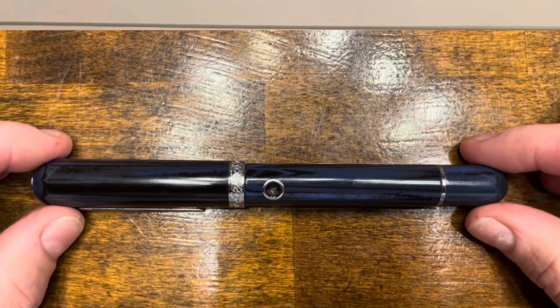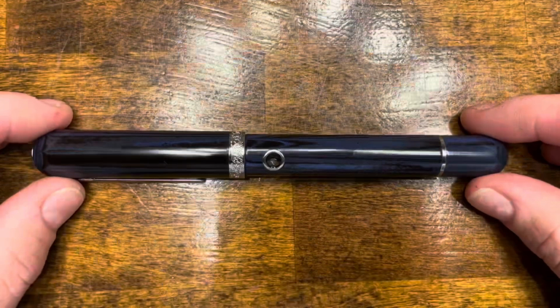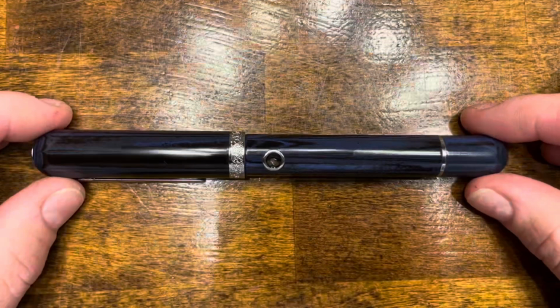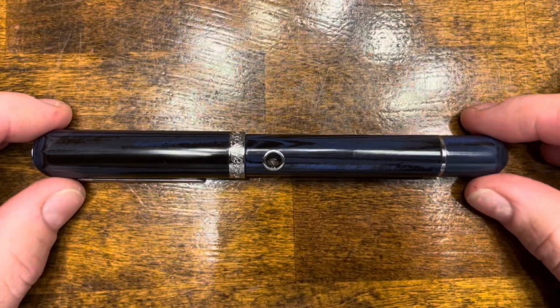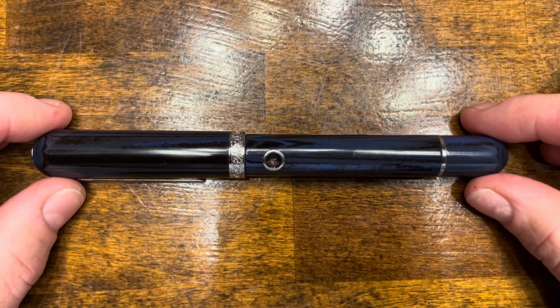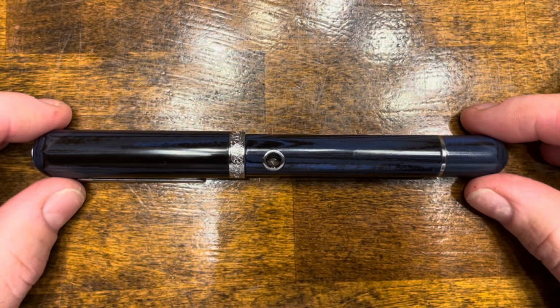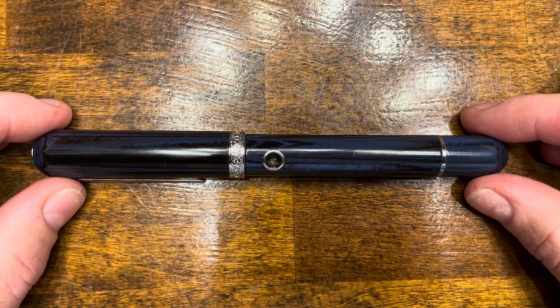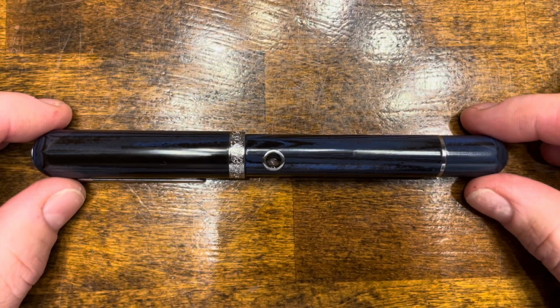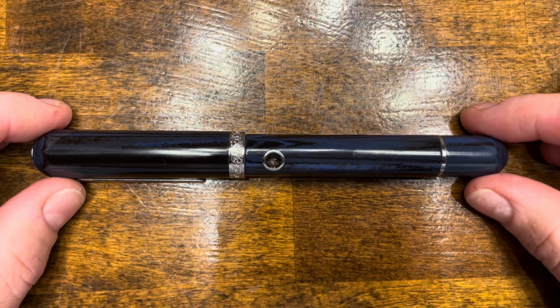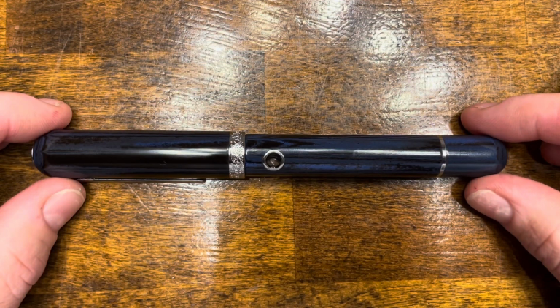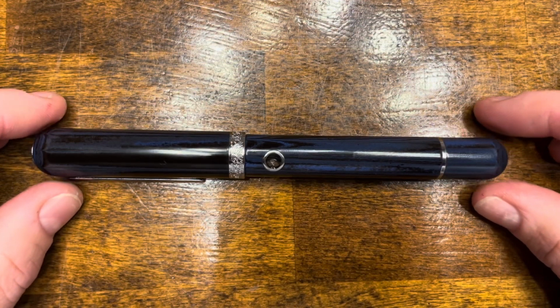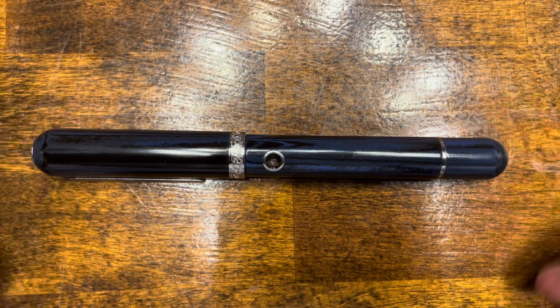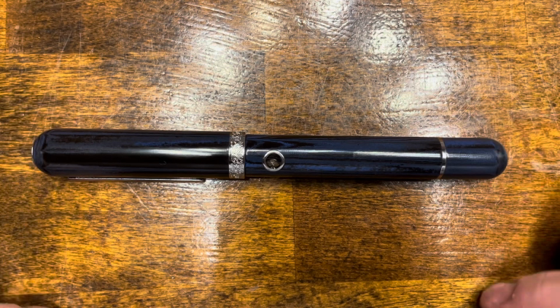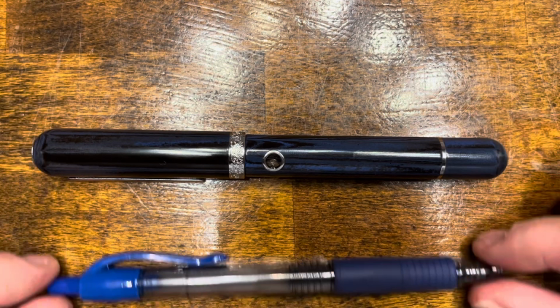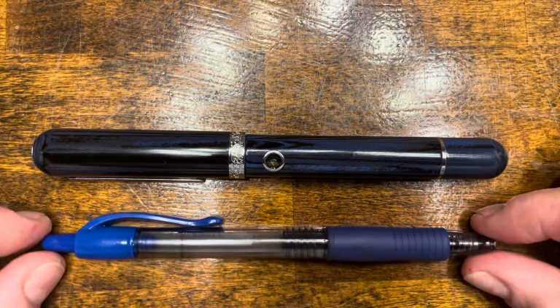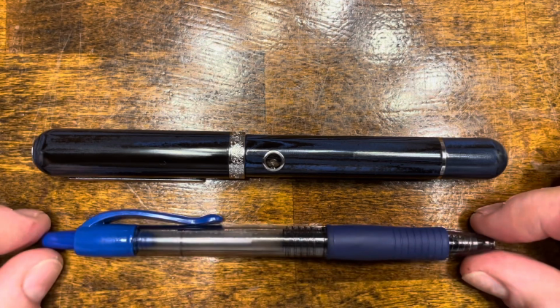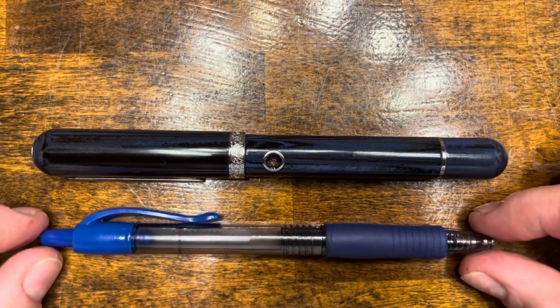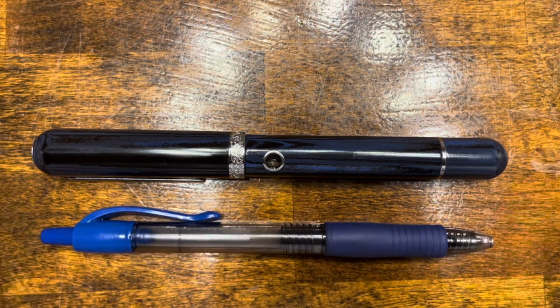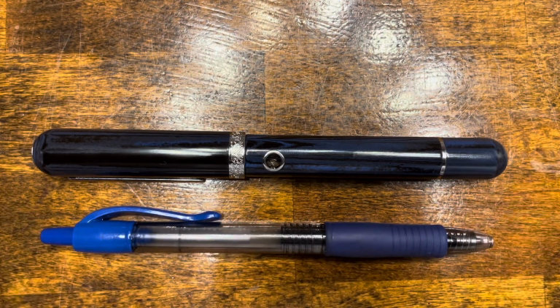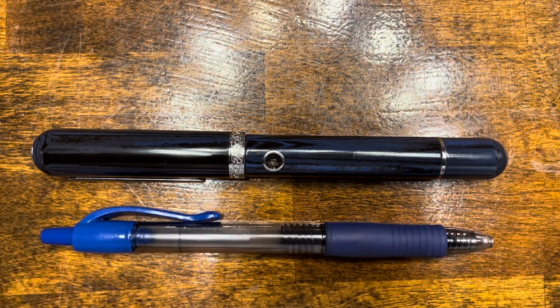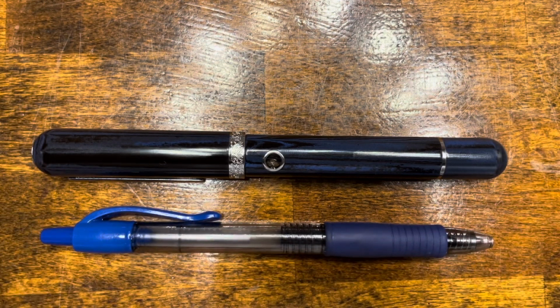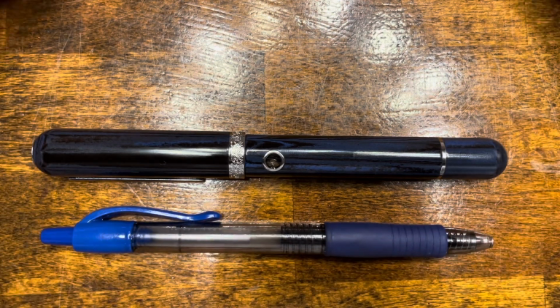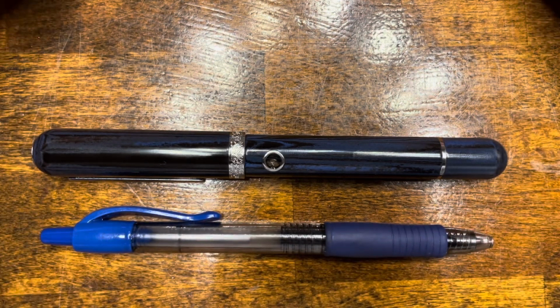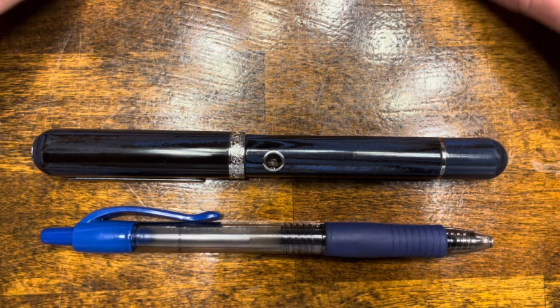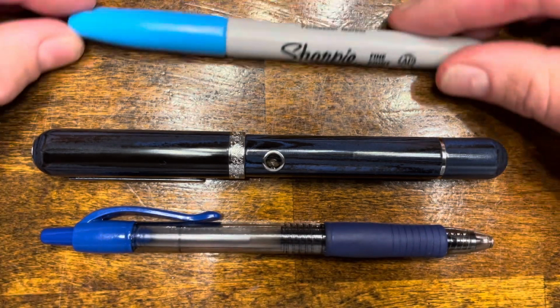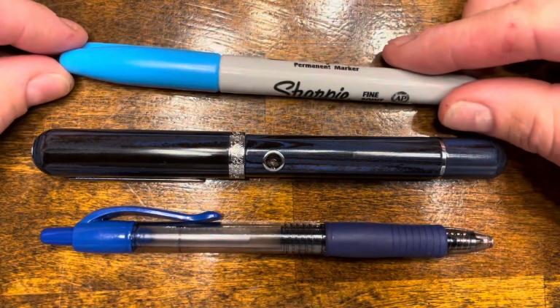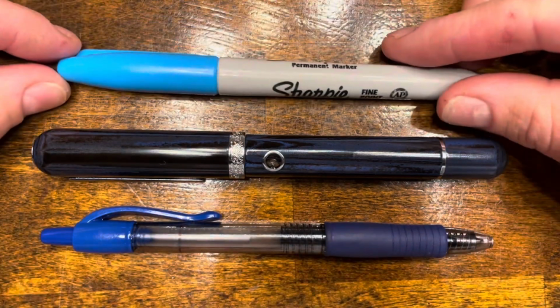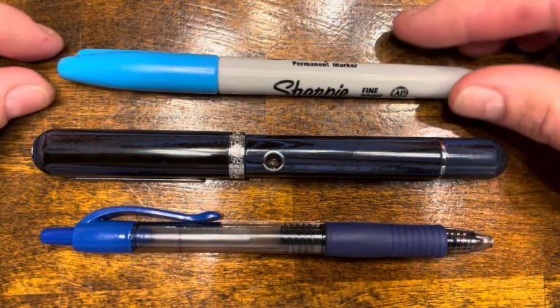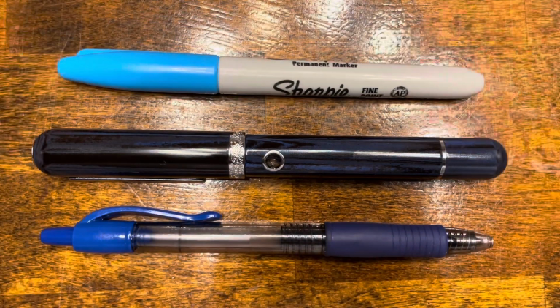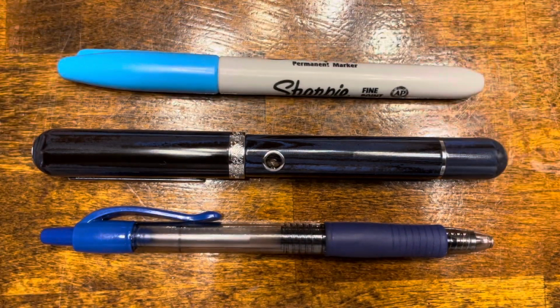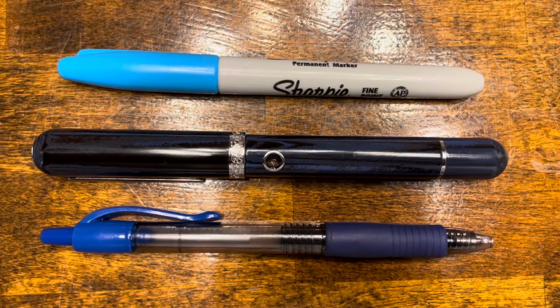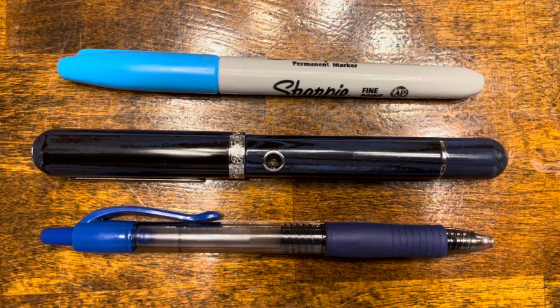In terms of size comparisons, here's the Narwhal Nautilus, a typical Pilot G2 rollerball pen, and your standard Sharpie.